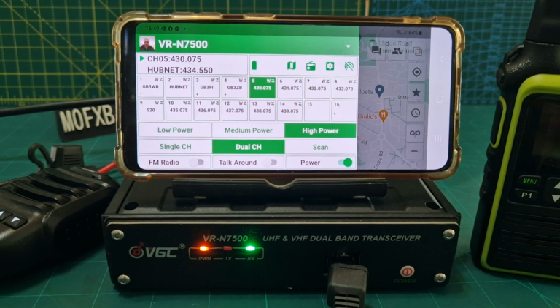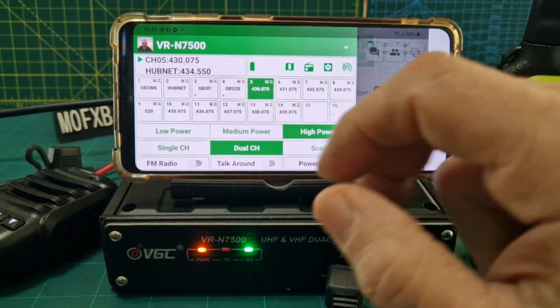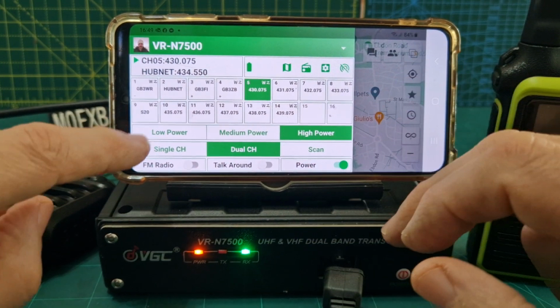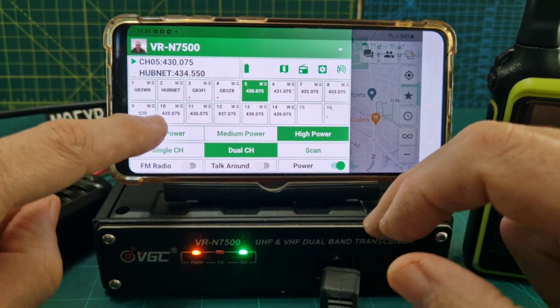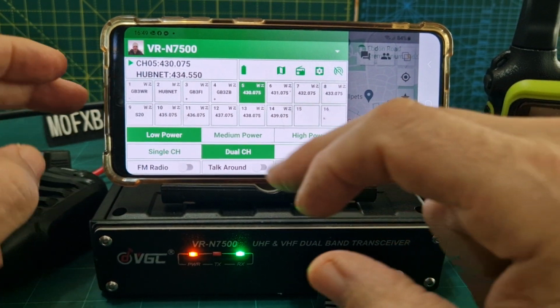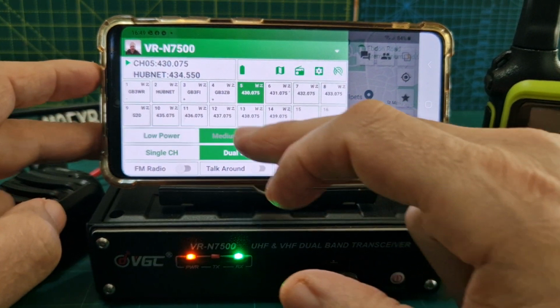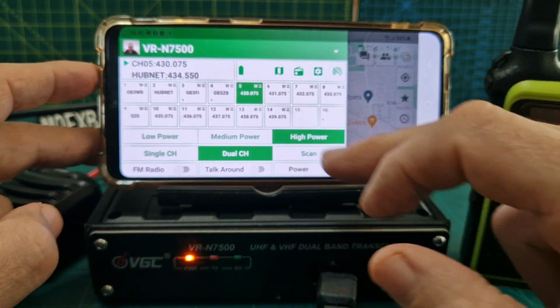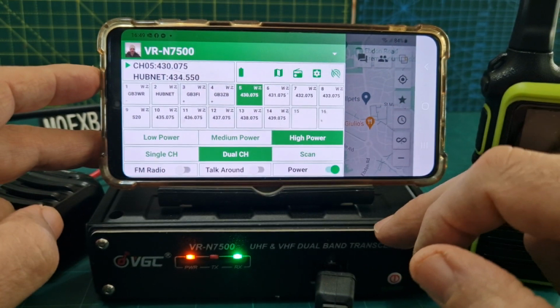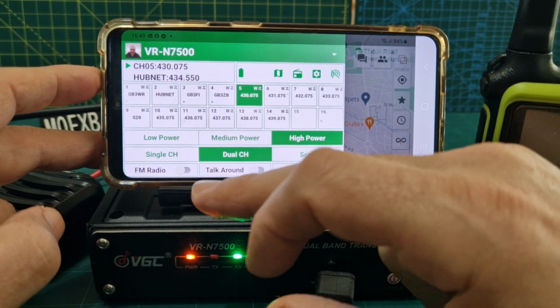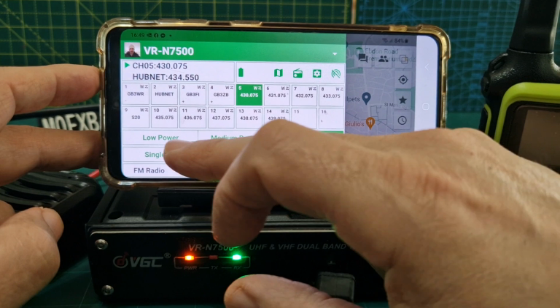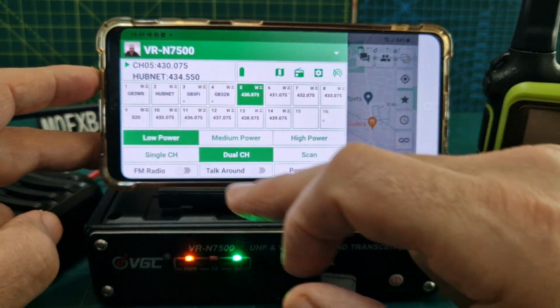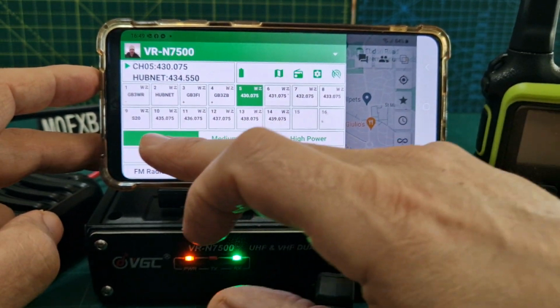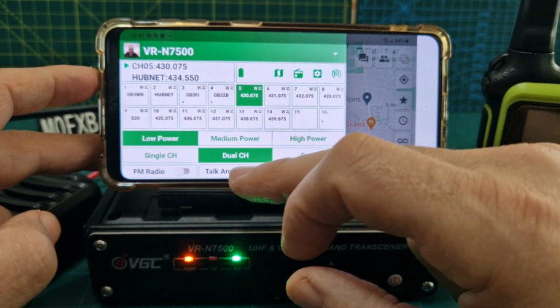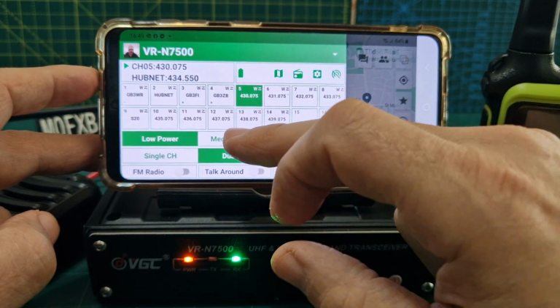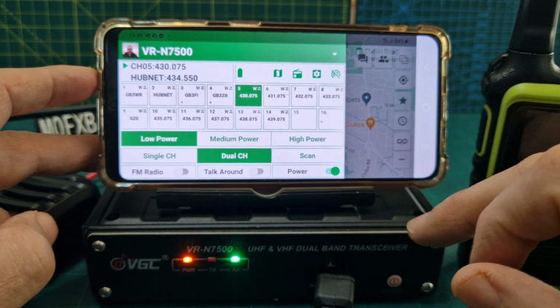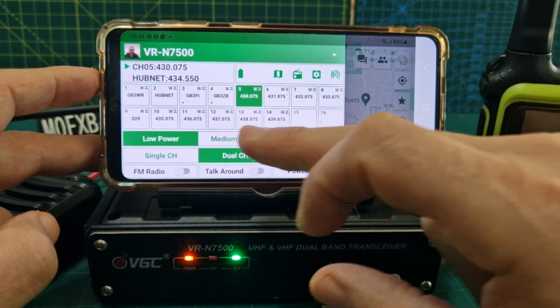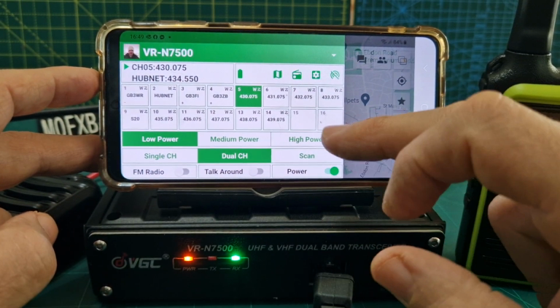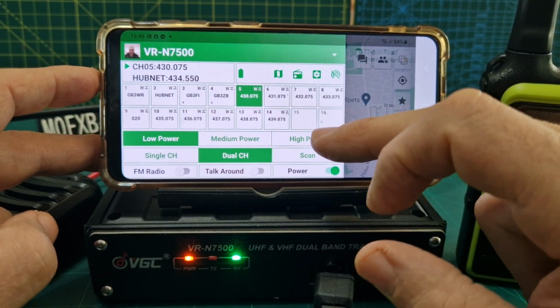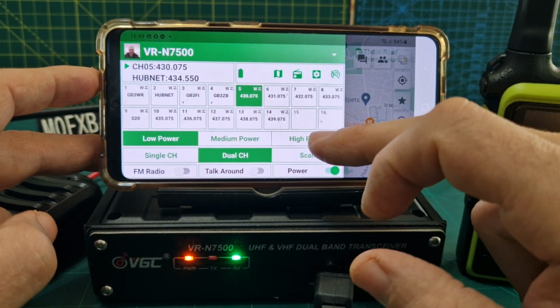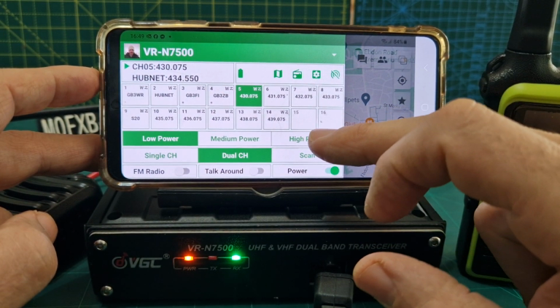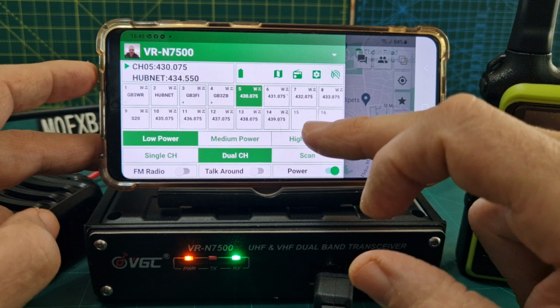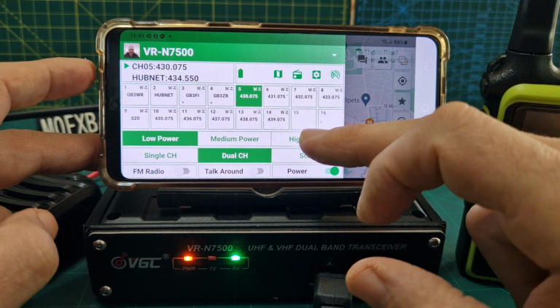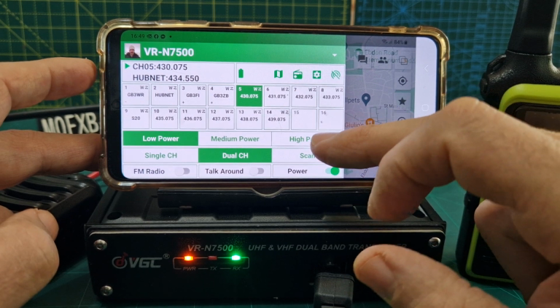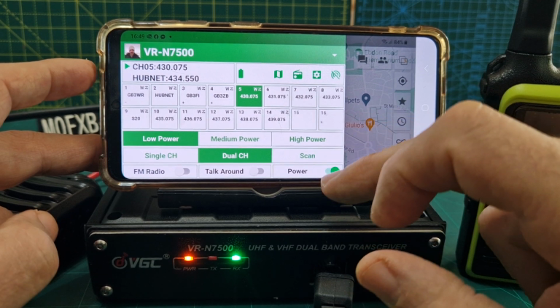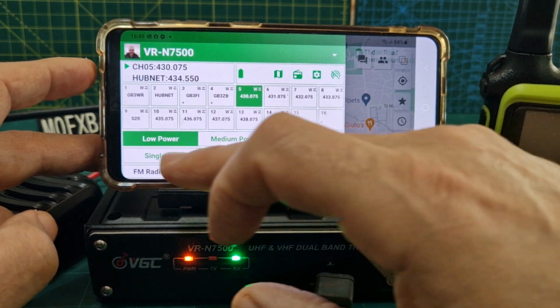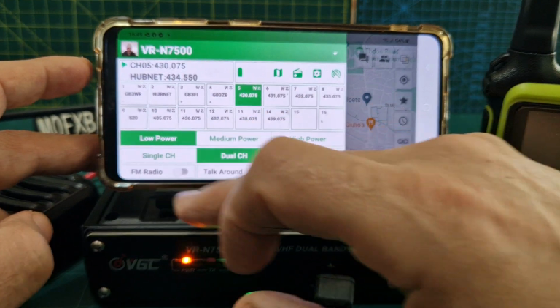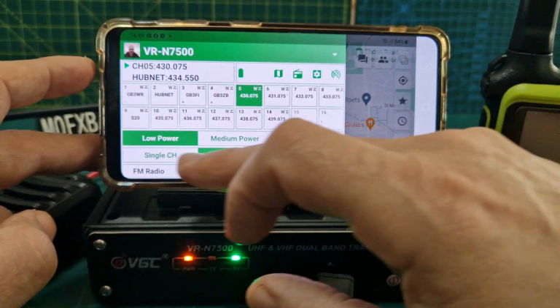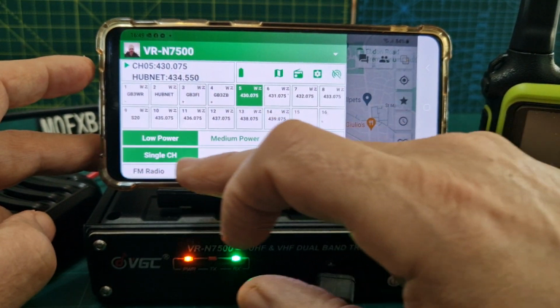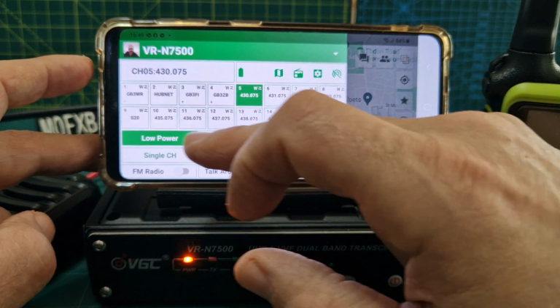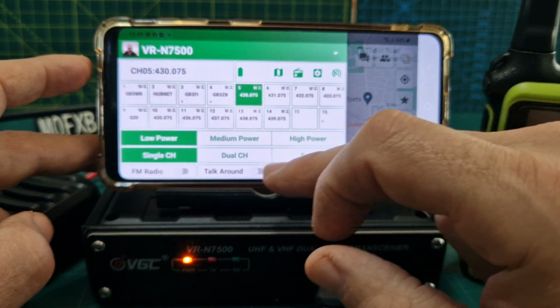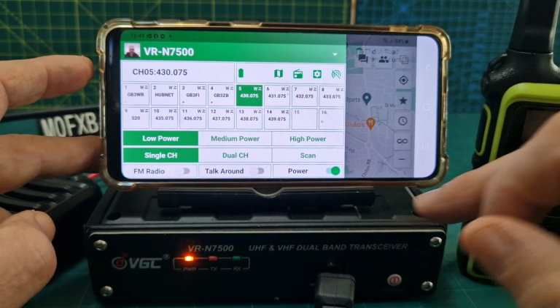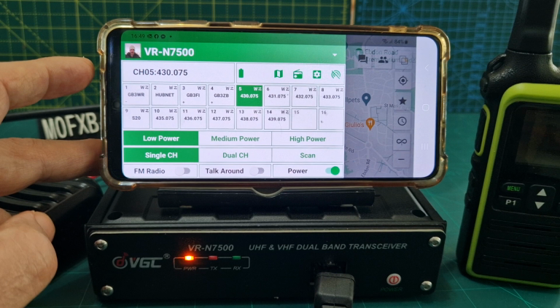You can change the power: low, medium, high — which is effectively 8 watts, 25 or 20 watts, and 40 on UHF, 50 on VHF. You've also got single and dual receive, so dual band and single receive modes.